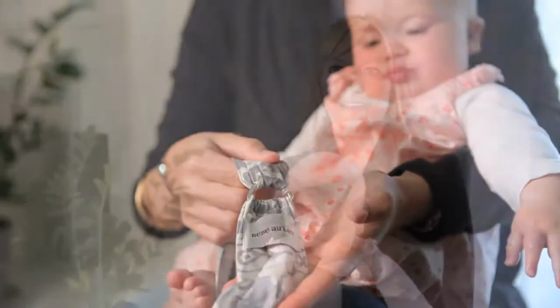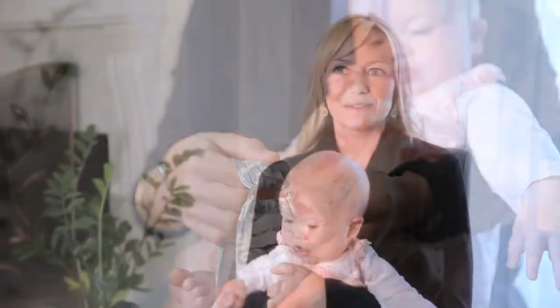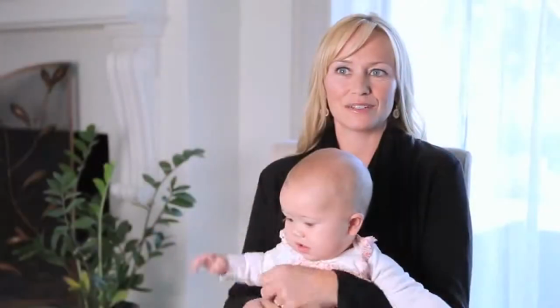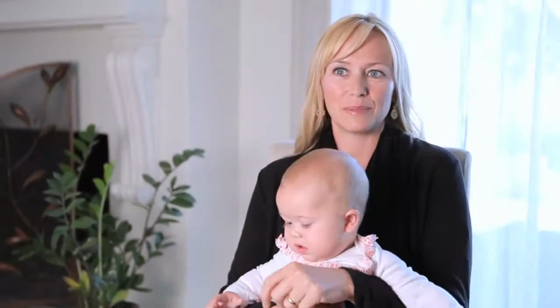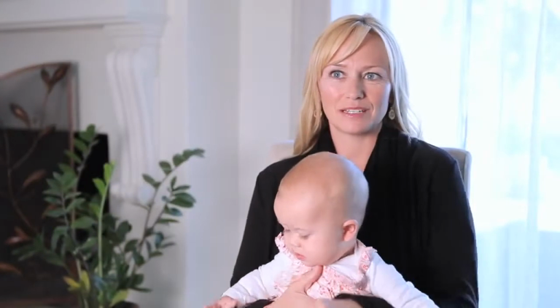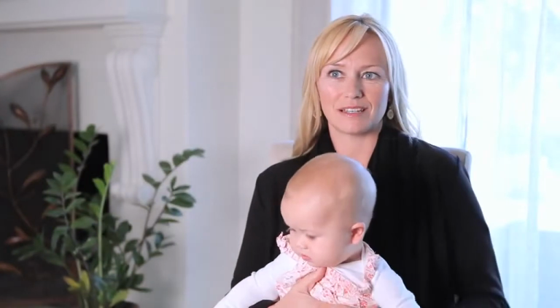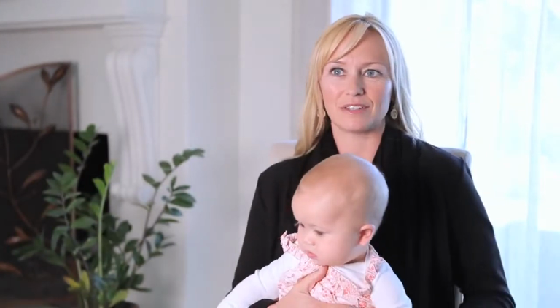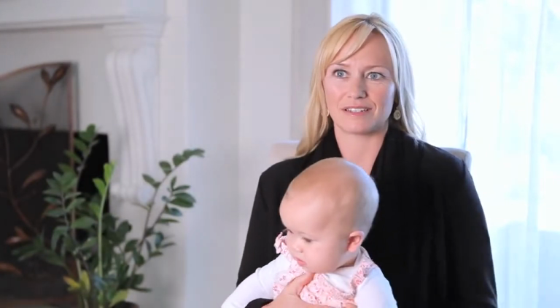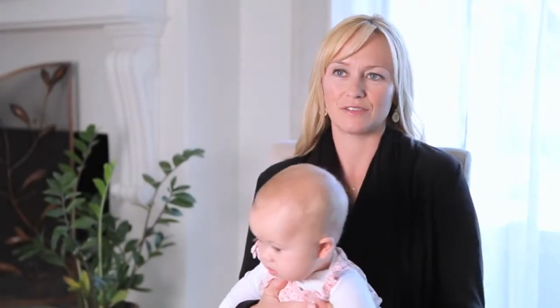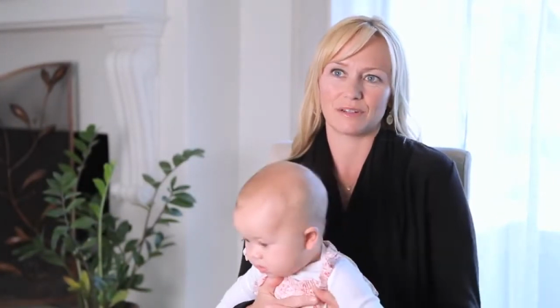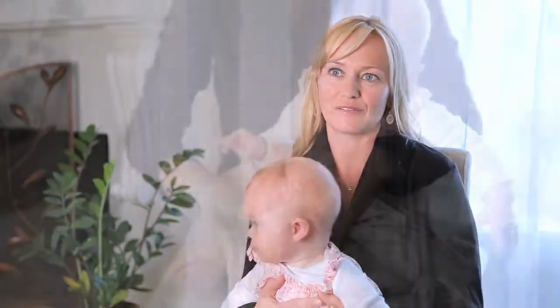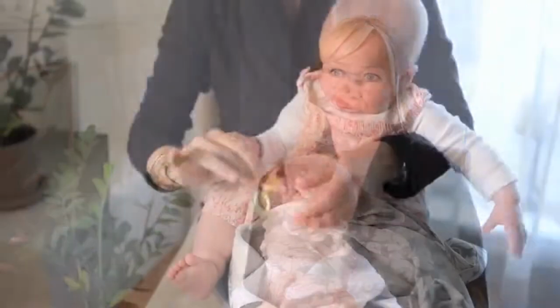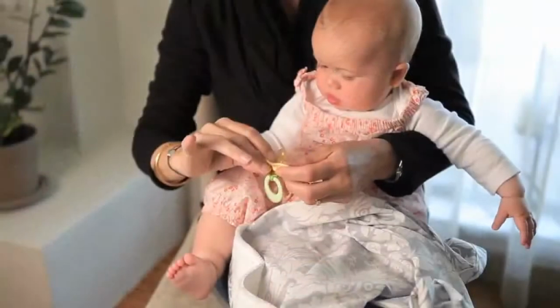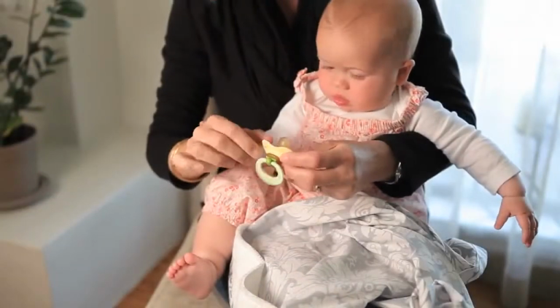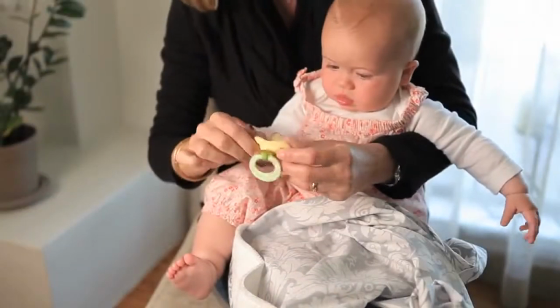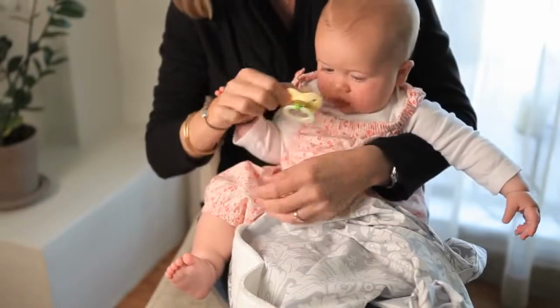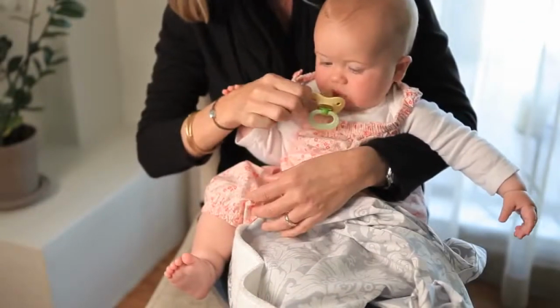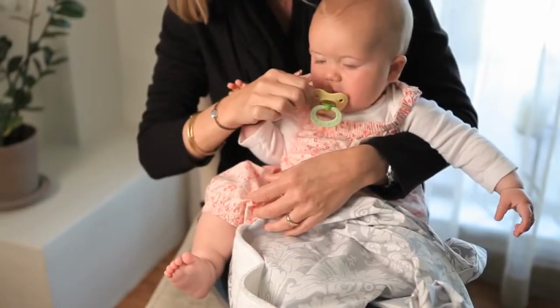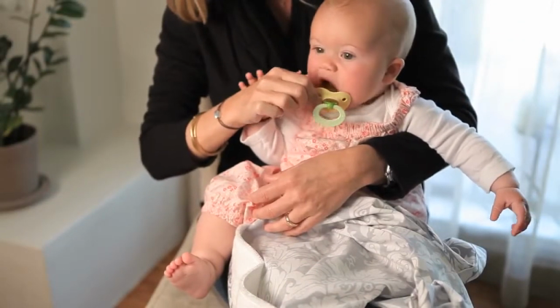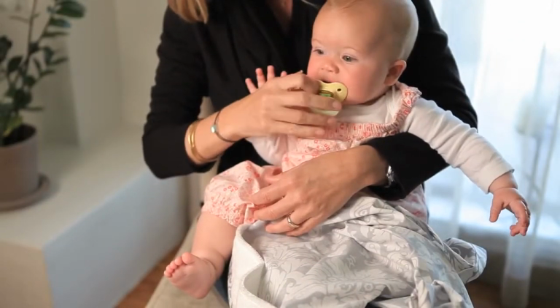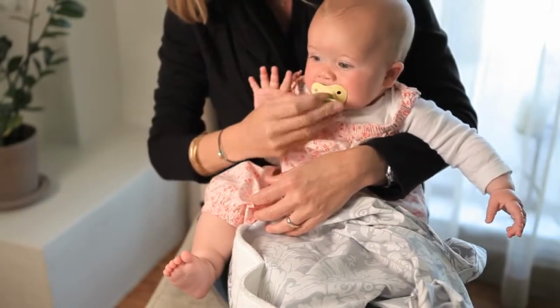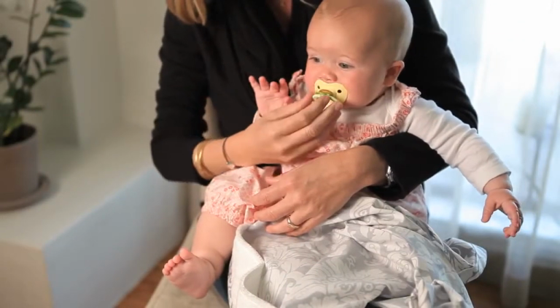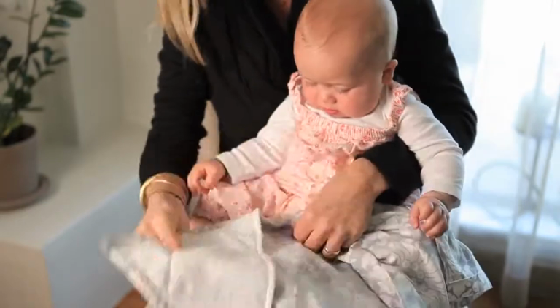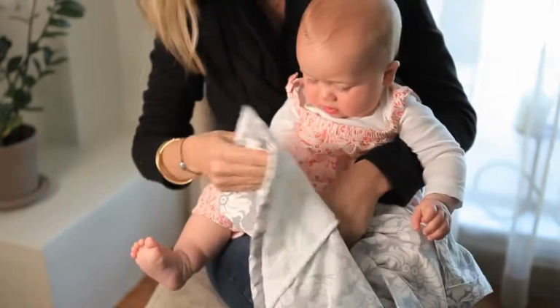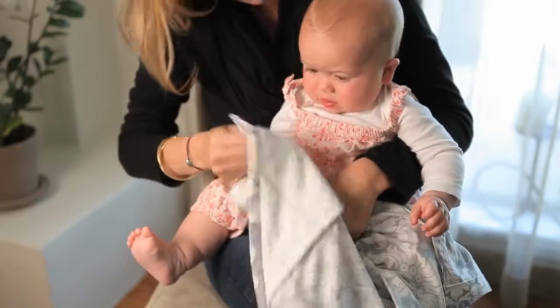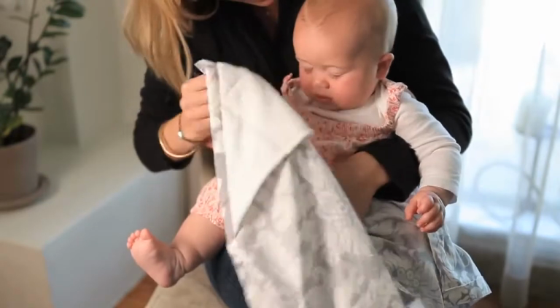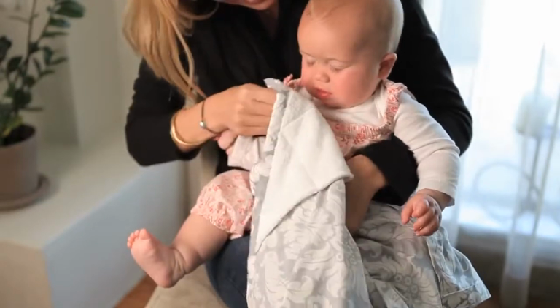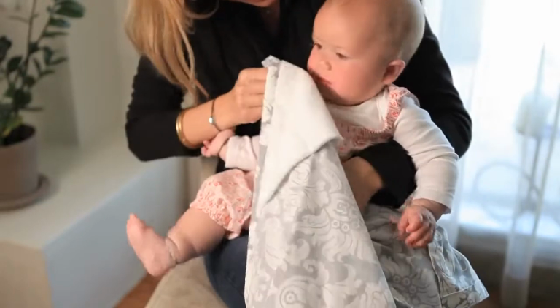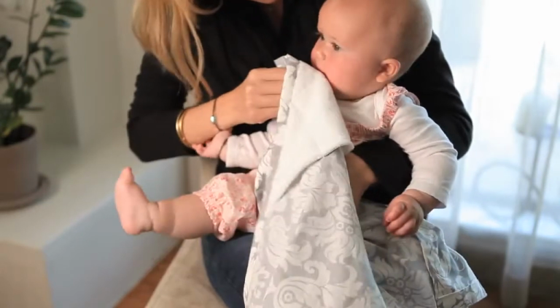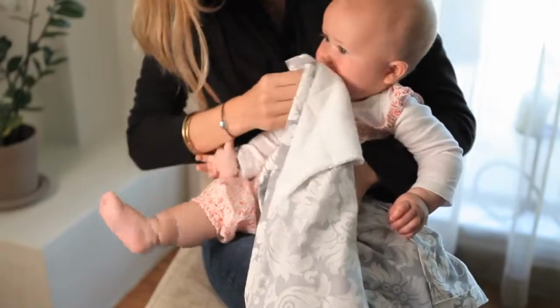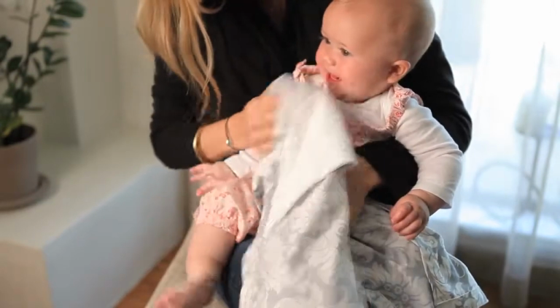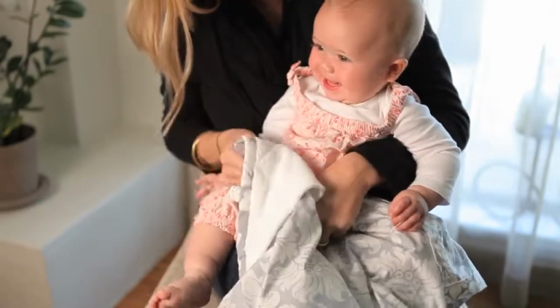There are some internal pockets on the nursing cover that are made of terry cloth and they're perfect for storing breast pads or pacifiers, and you can also use them as a quick cleanup cloth afterwards.